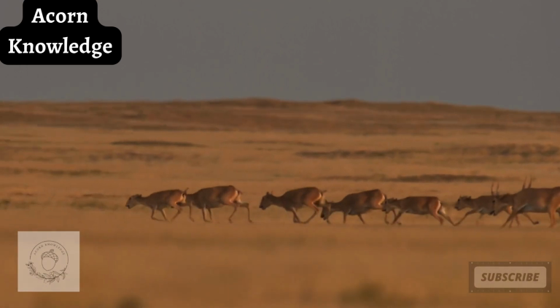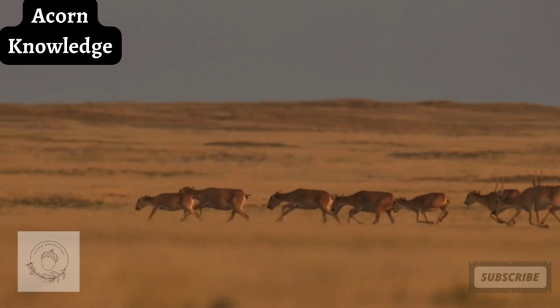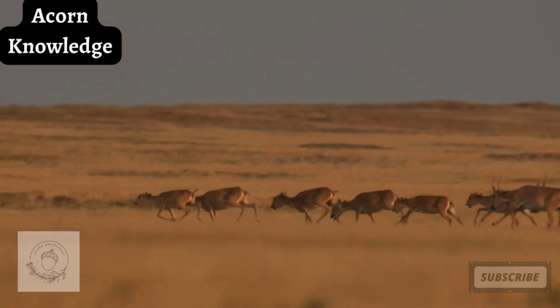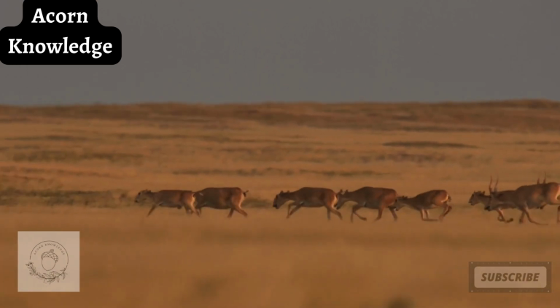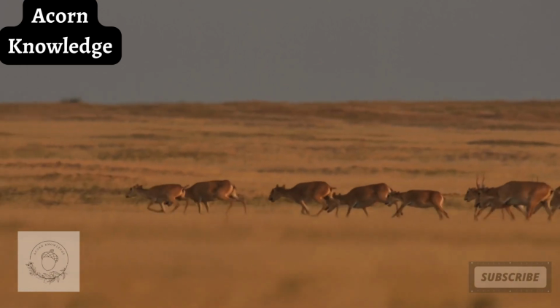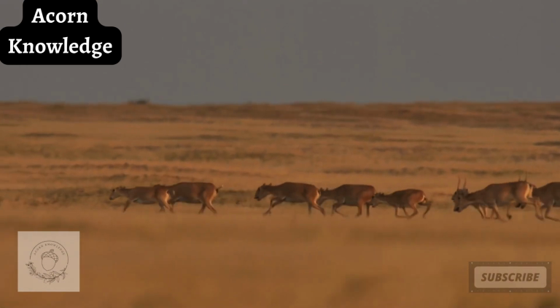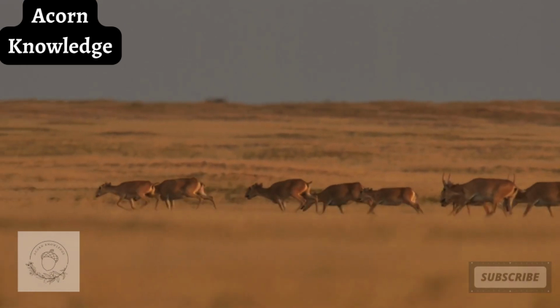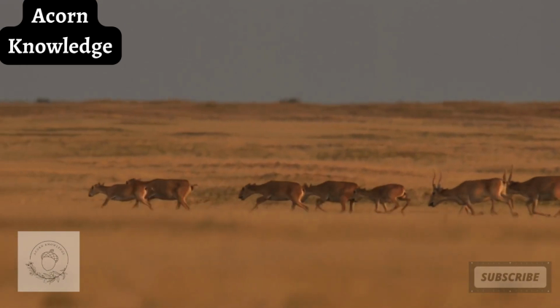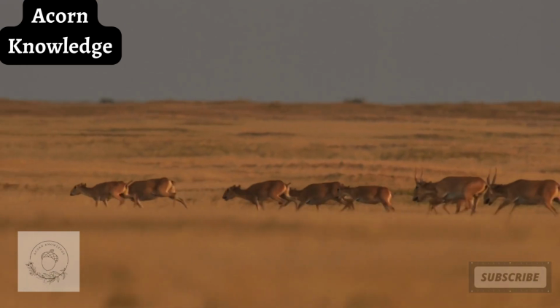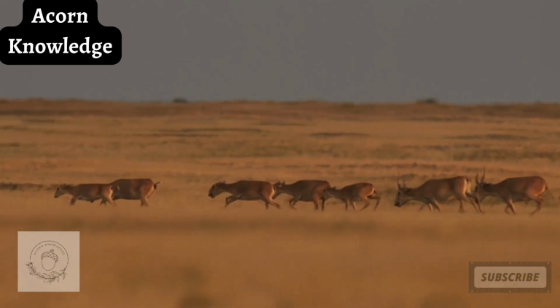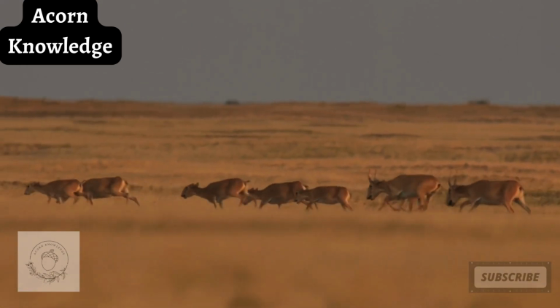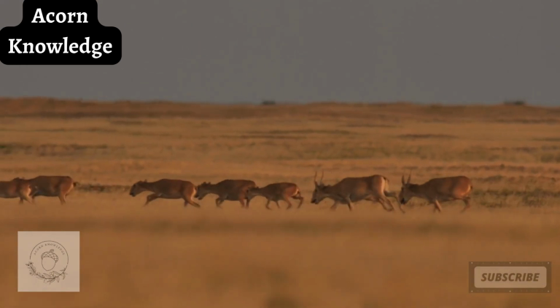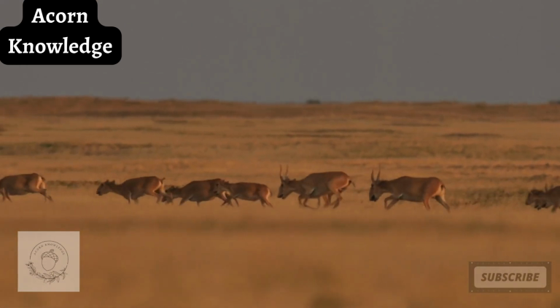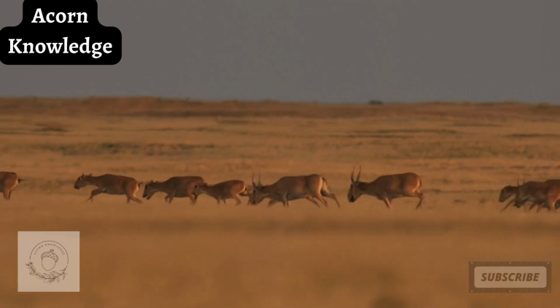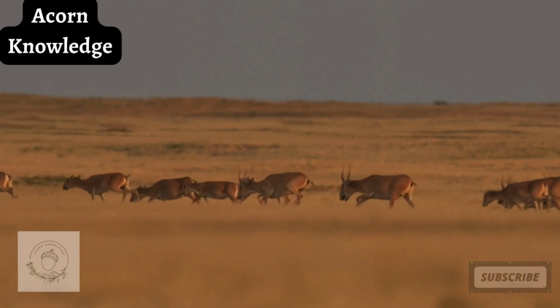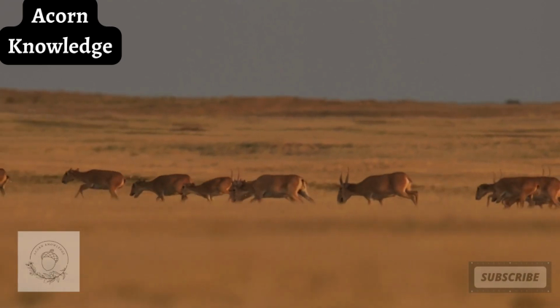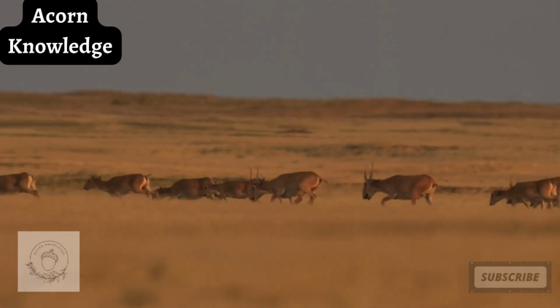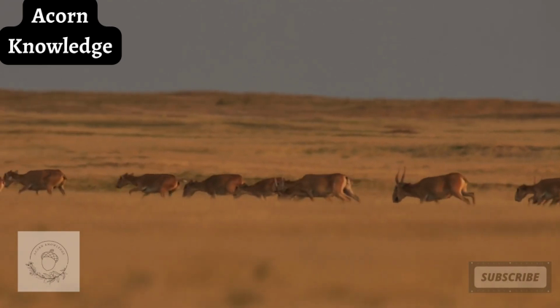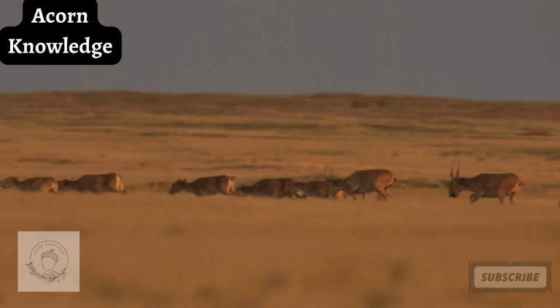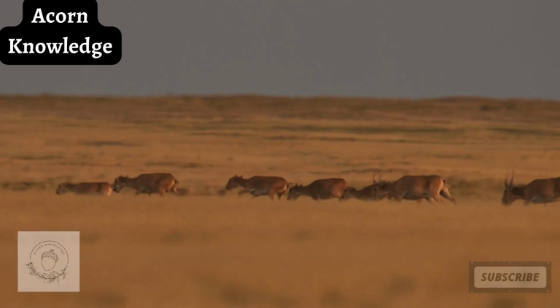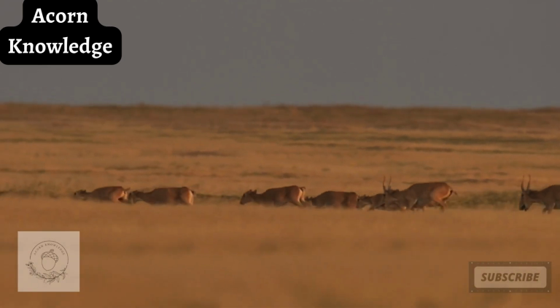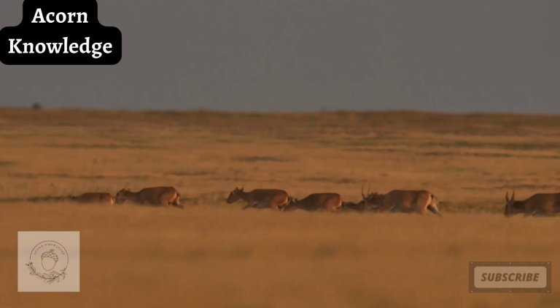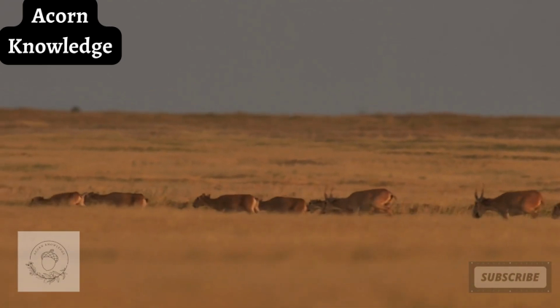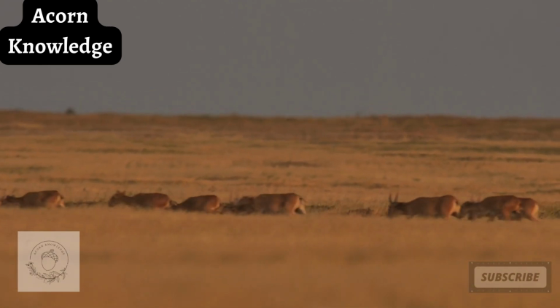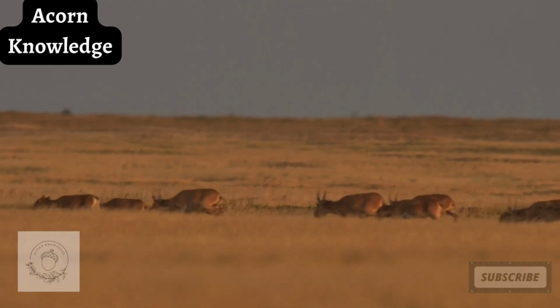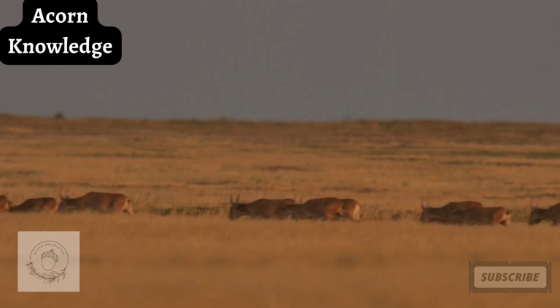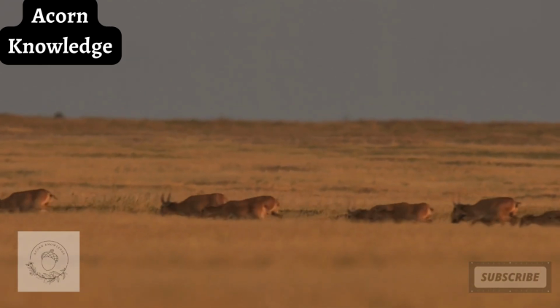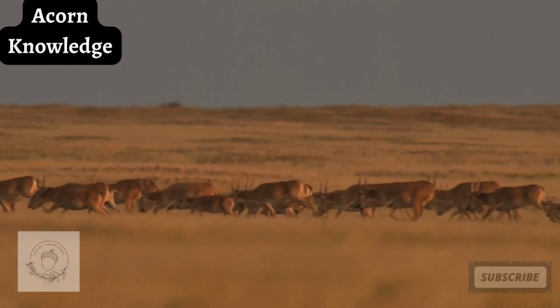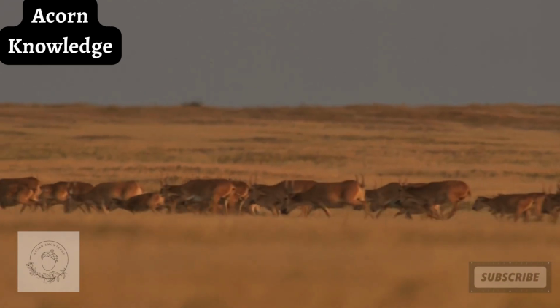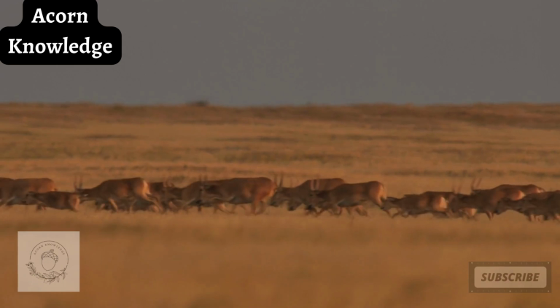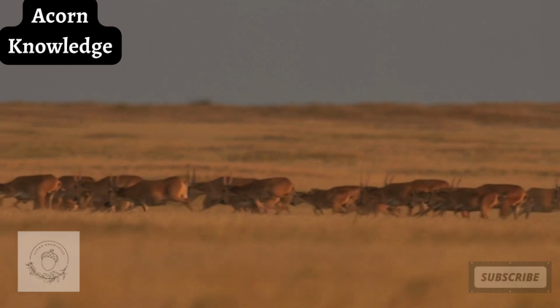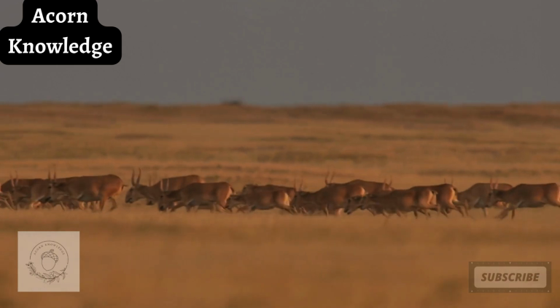Due to extensive hunting in Romania and Moldova, it is extinct in those areas as well. A Mongolian subspecies is all that remains in Mongolia.